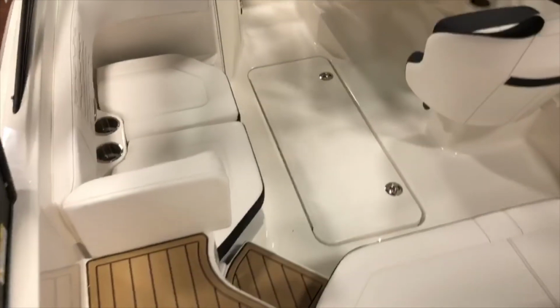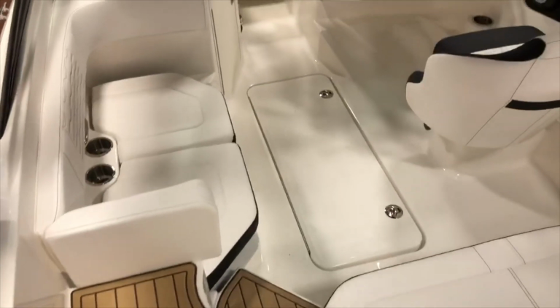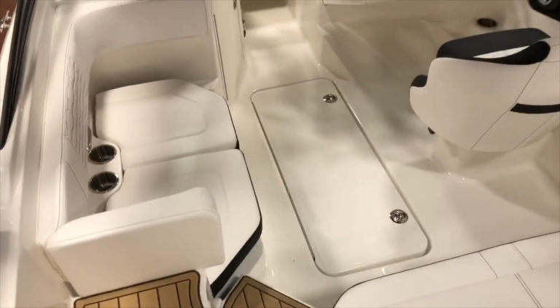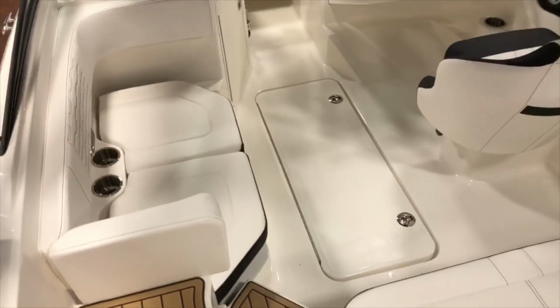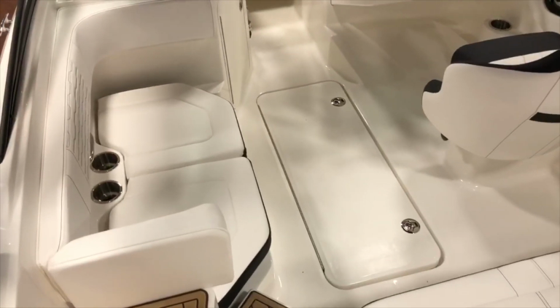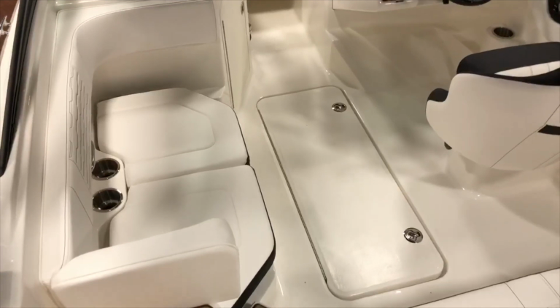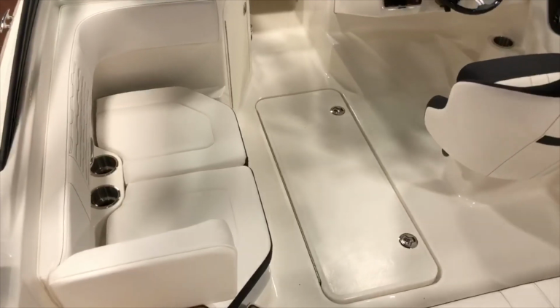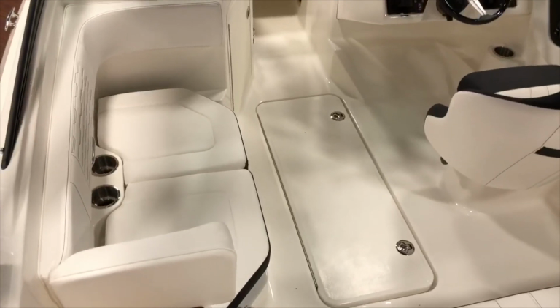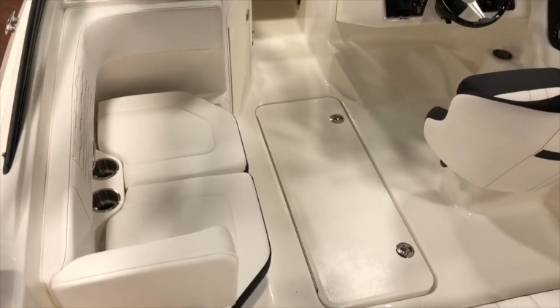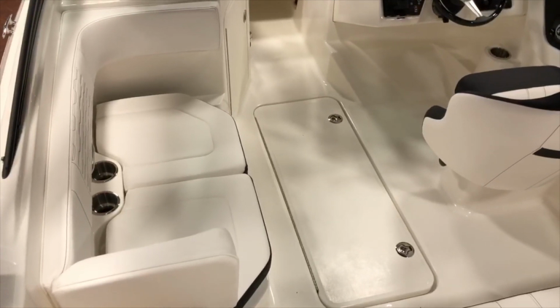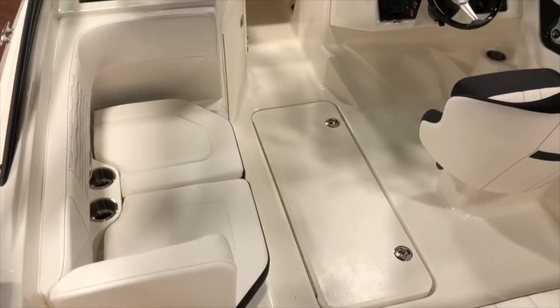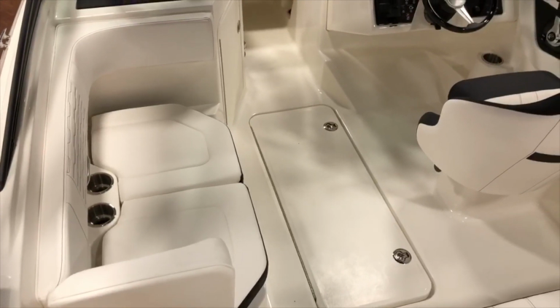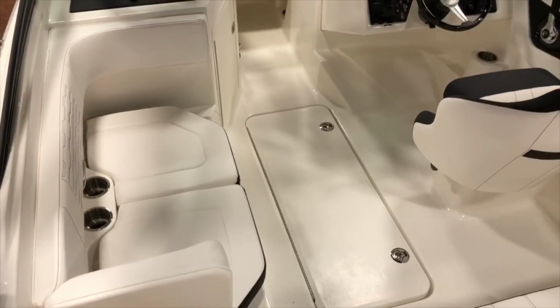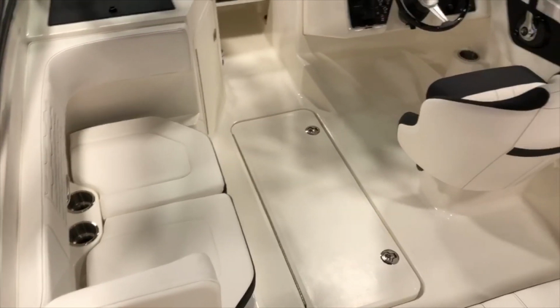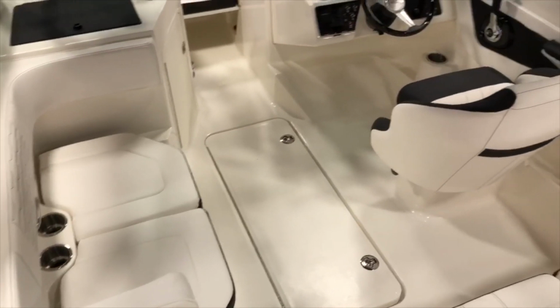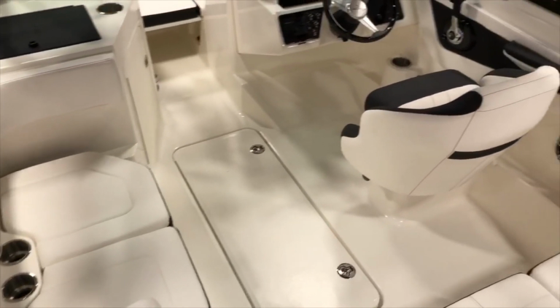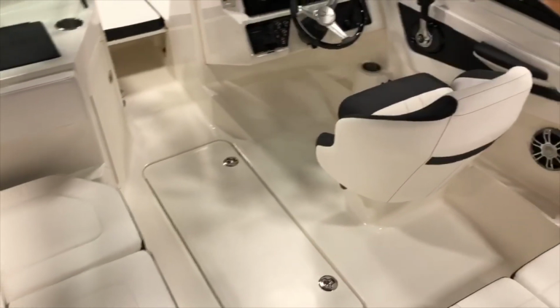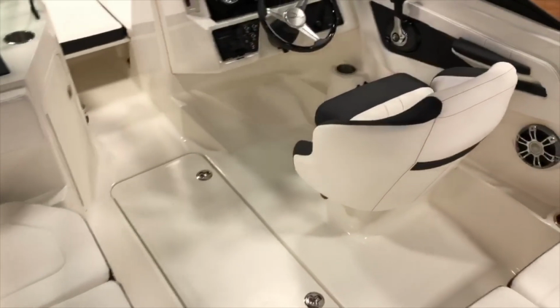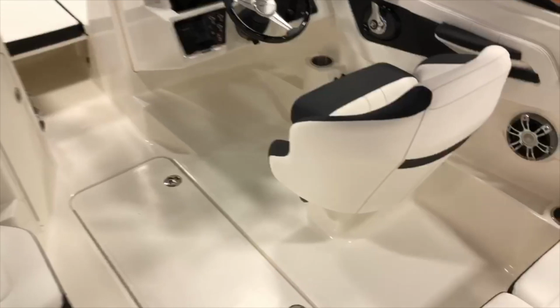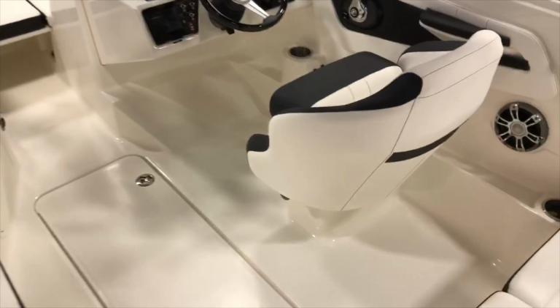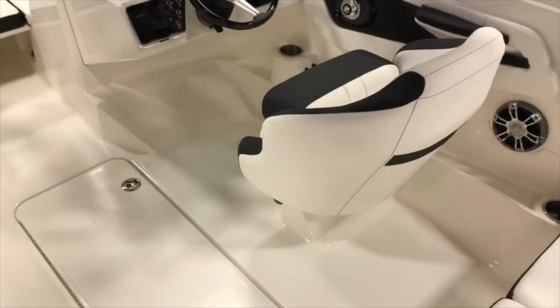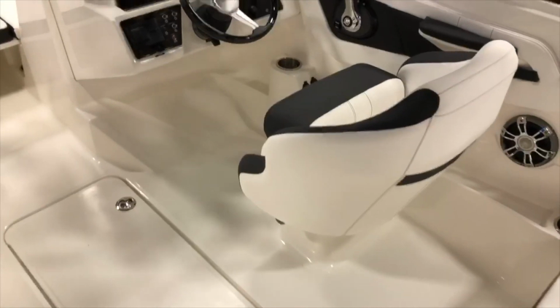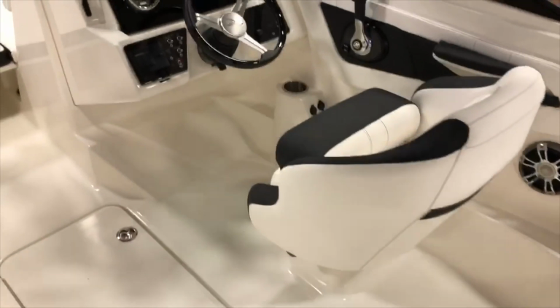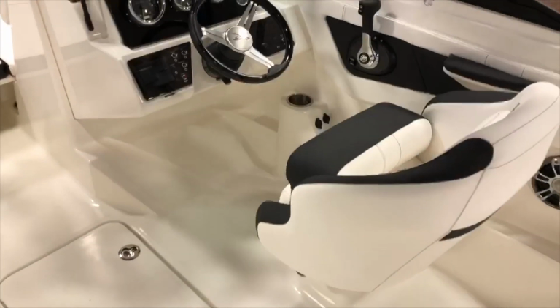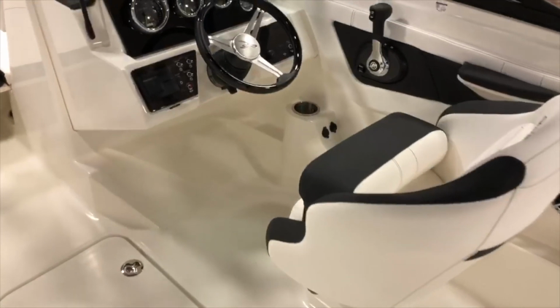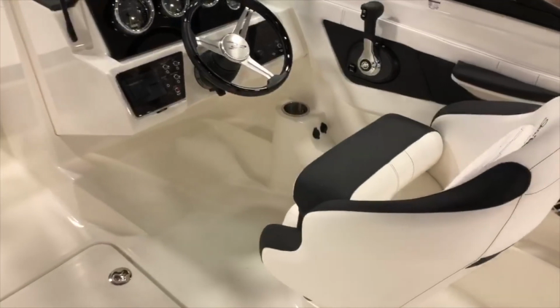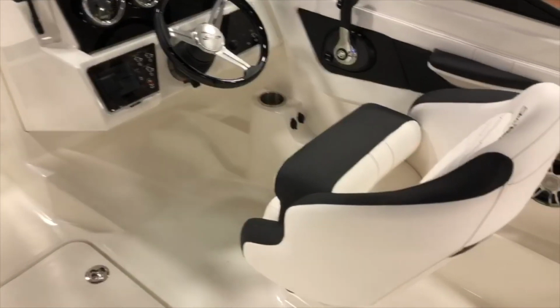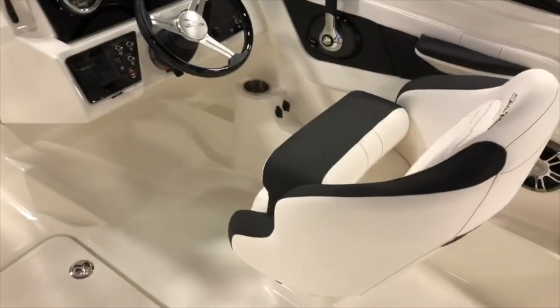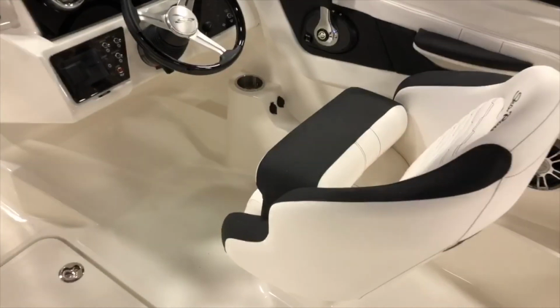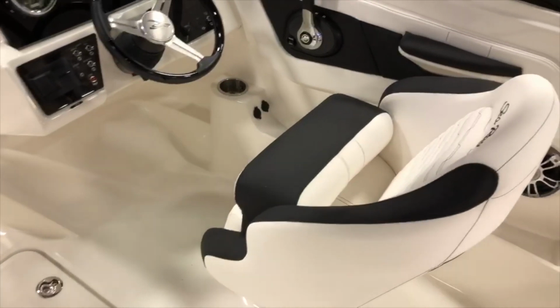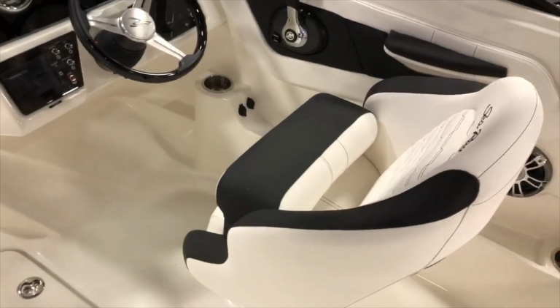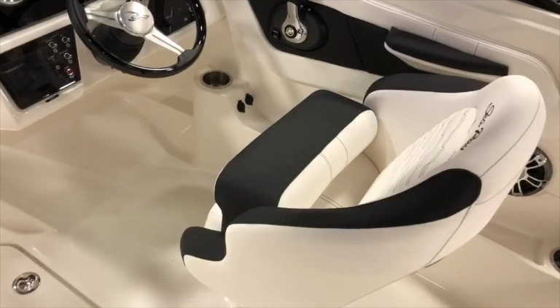This model has the portside lounger option, and as you can see the captain's chair is swivel, slides, and has a bolster.